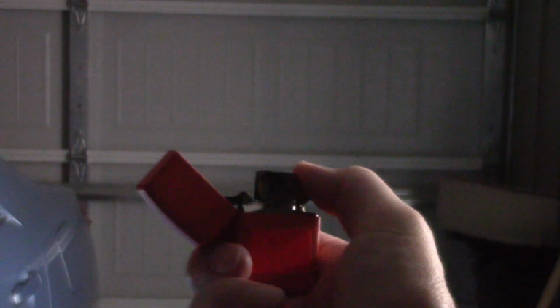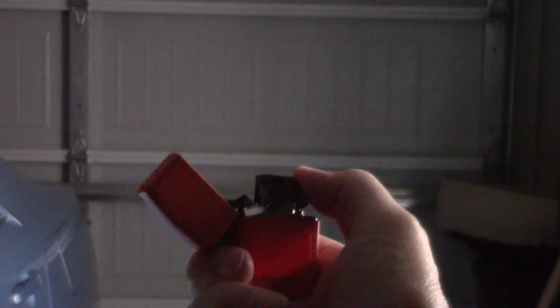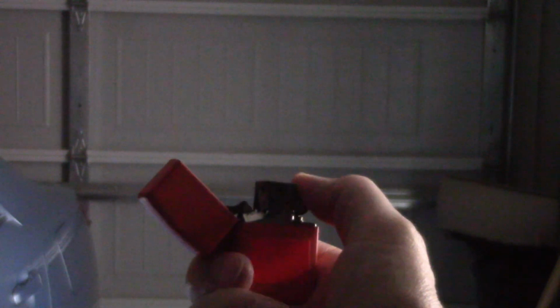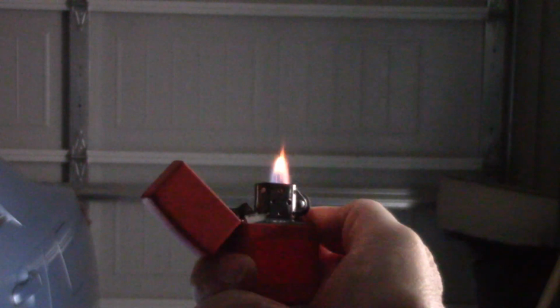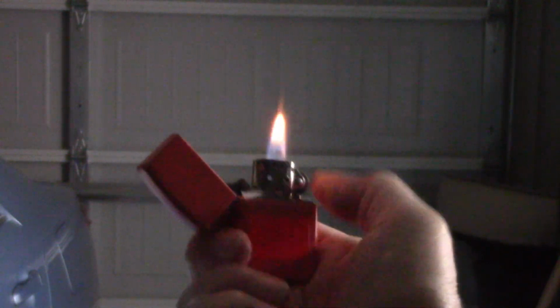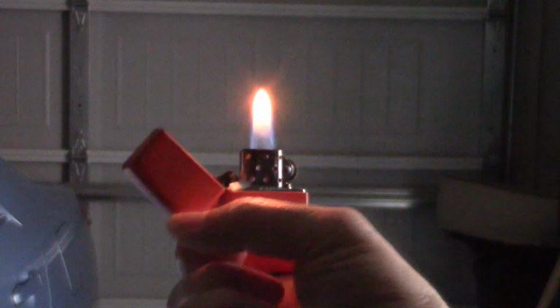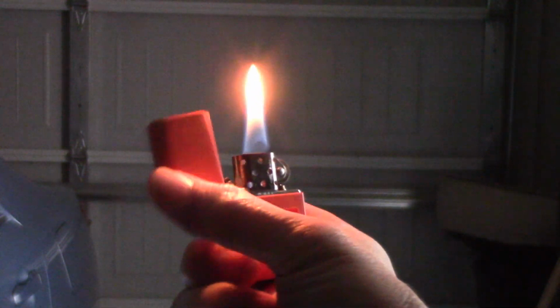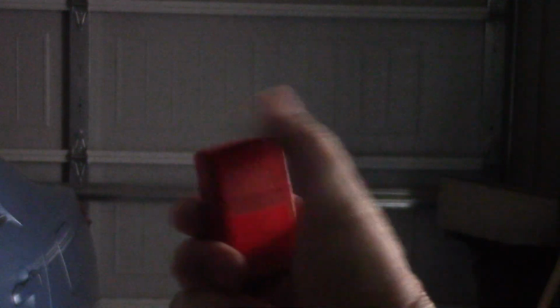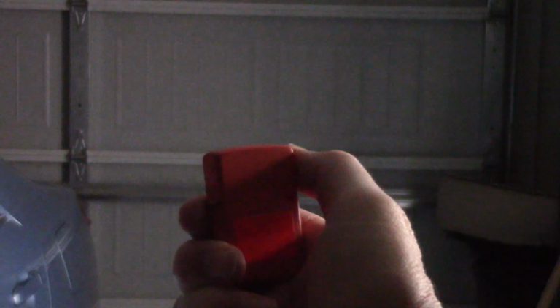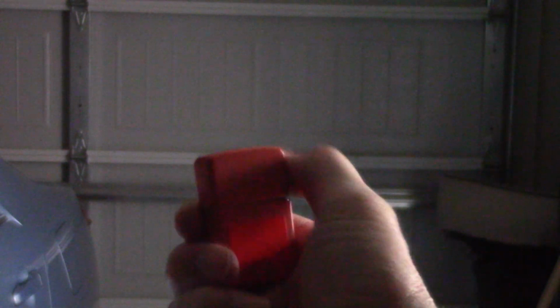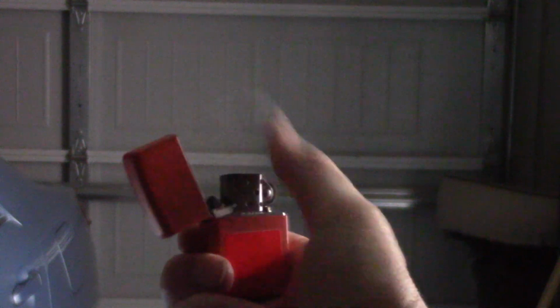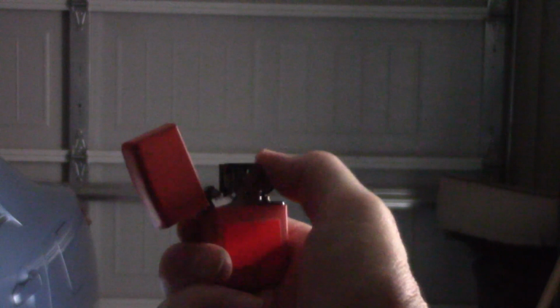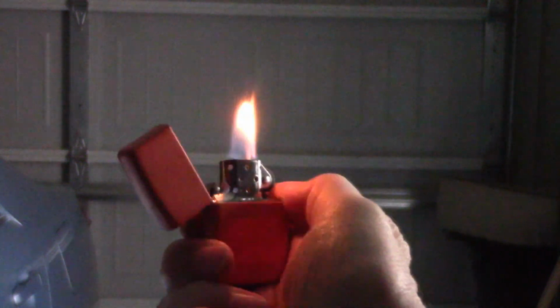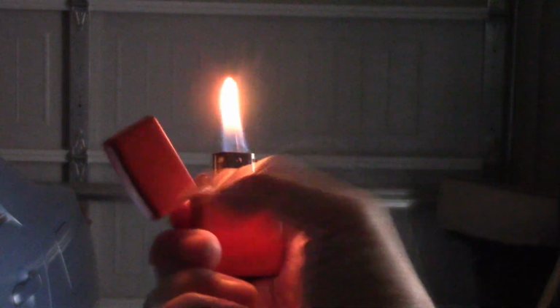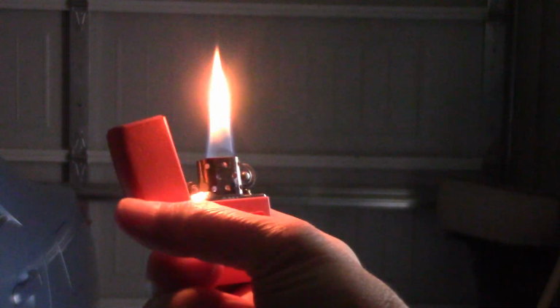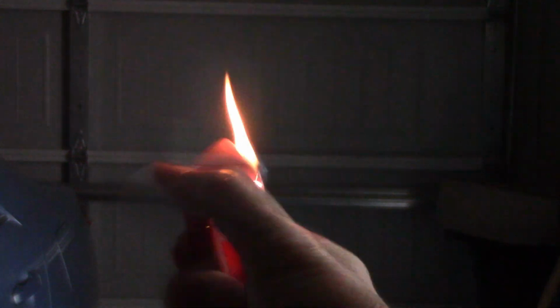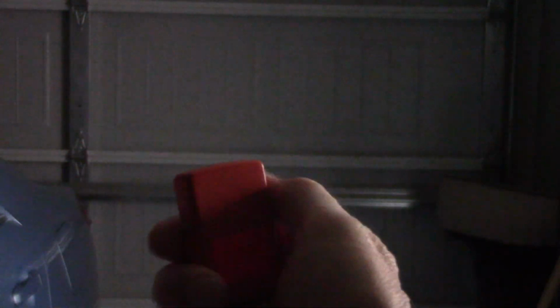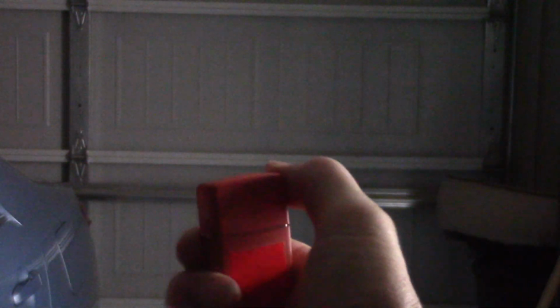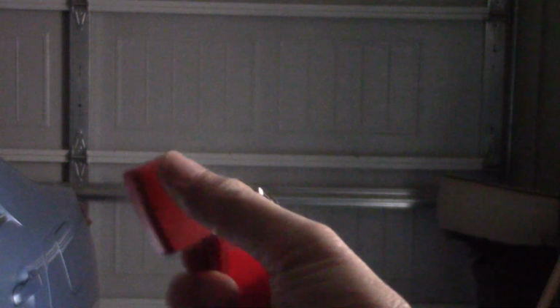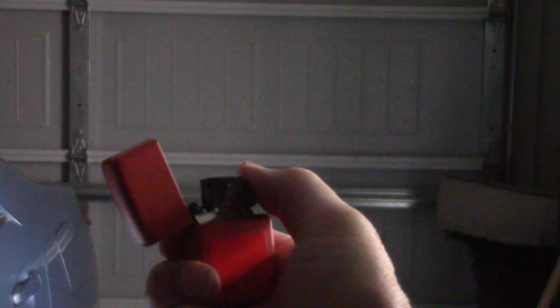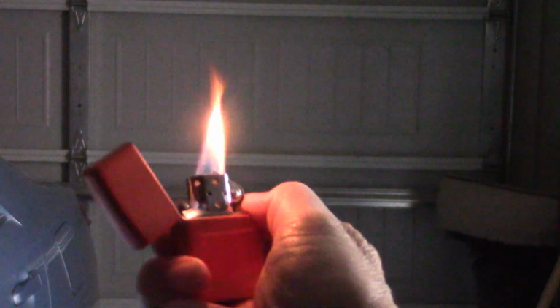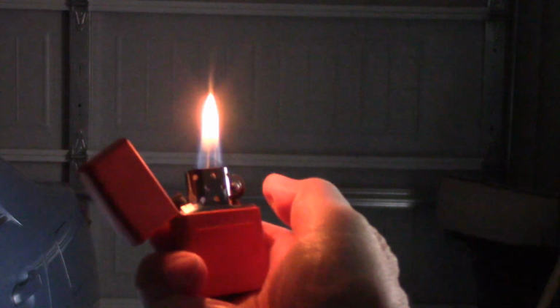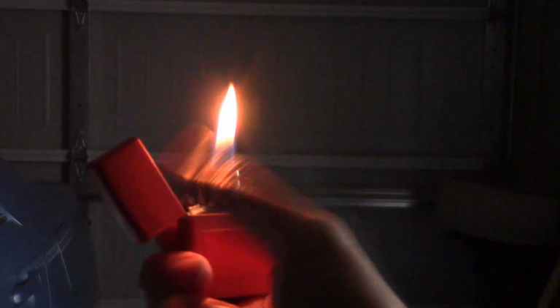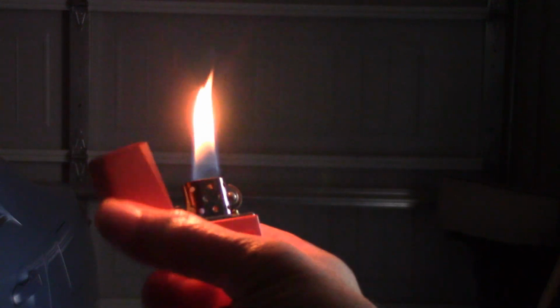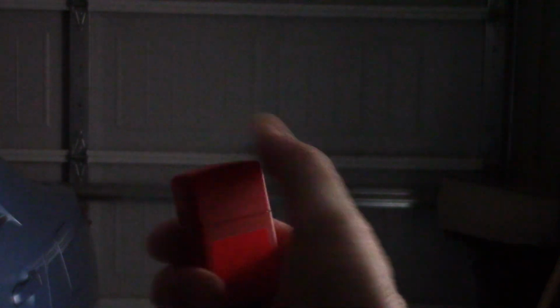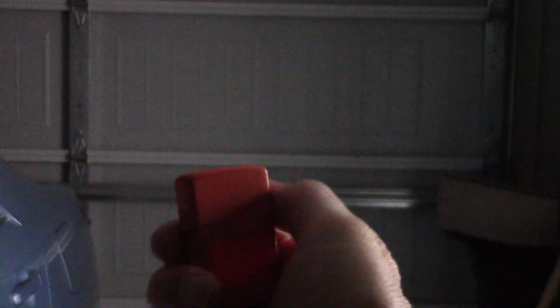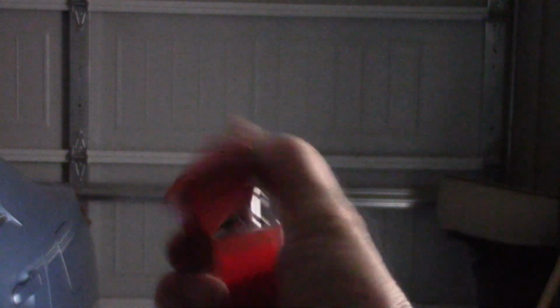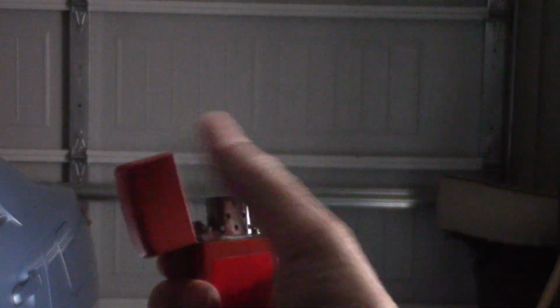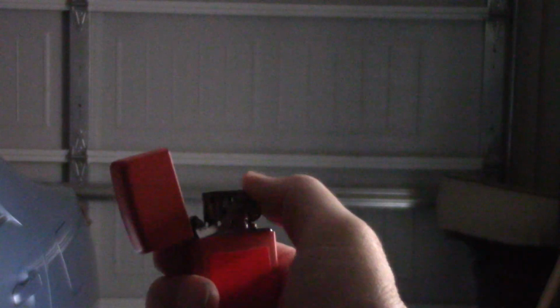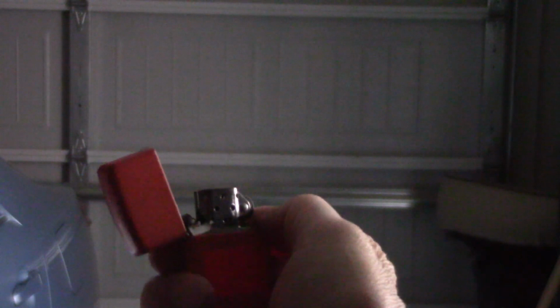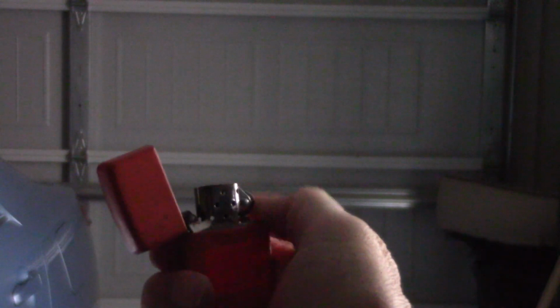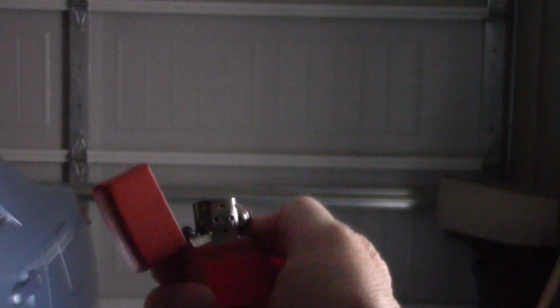How reliable is a Zippo? I sat down and flicked one continuously to see how many lights I could get out of a full reservoir of fluid. The answer: 974.